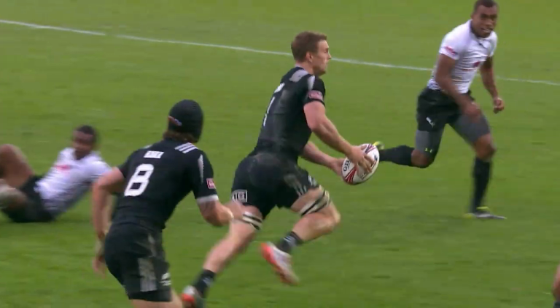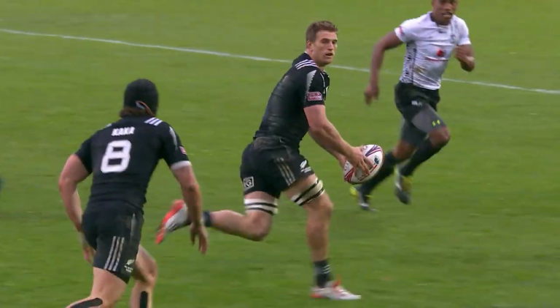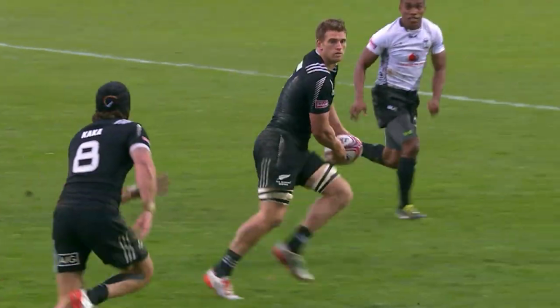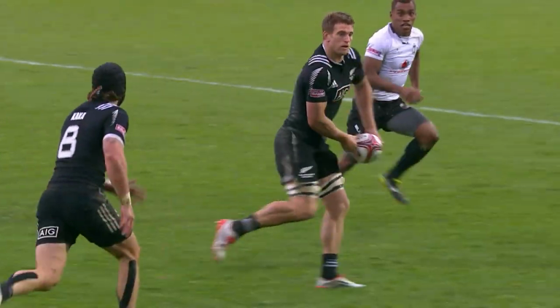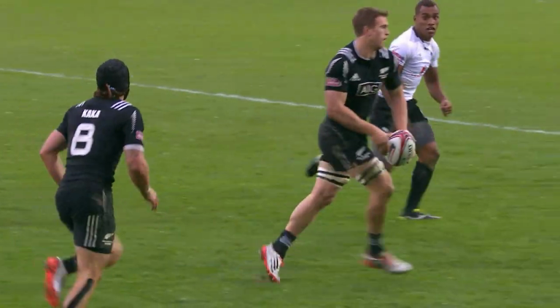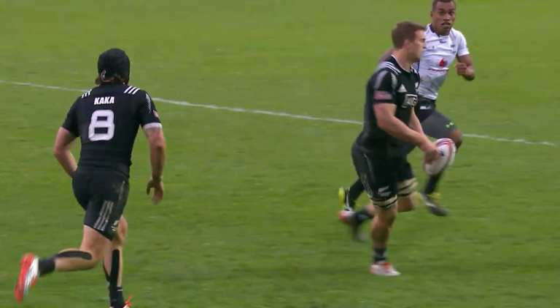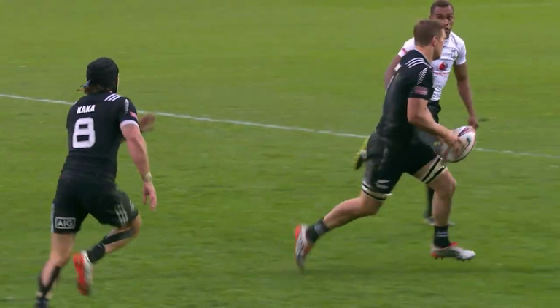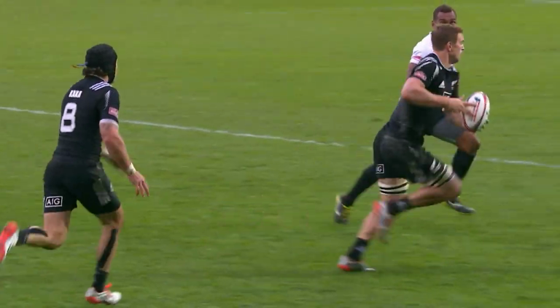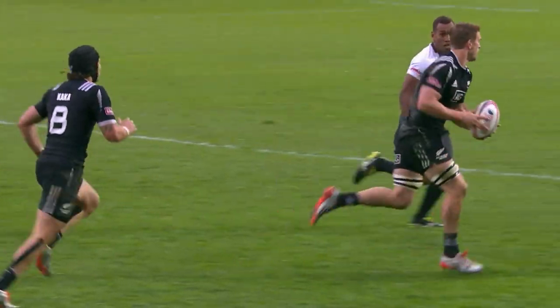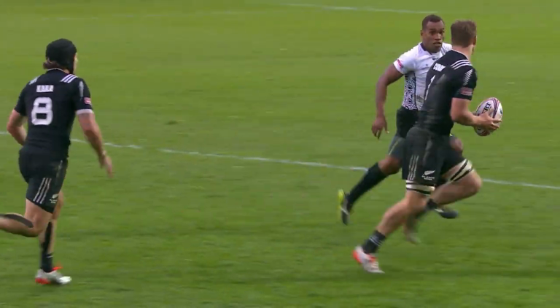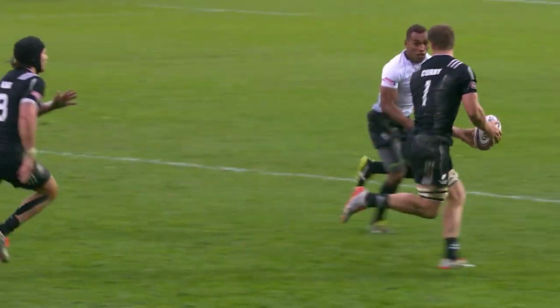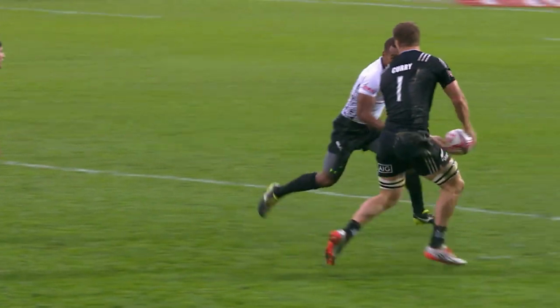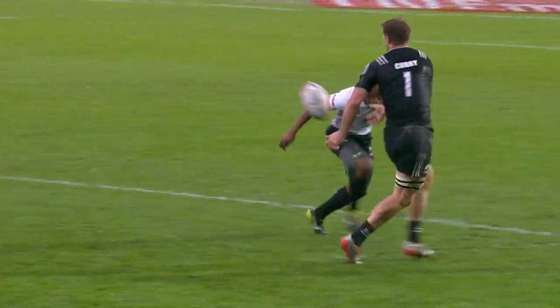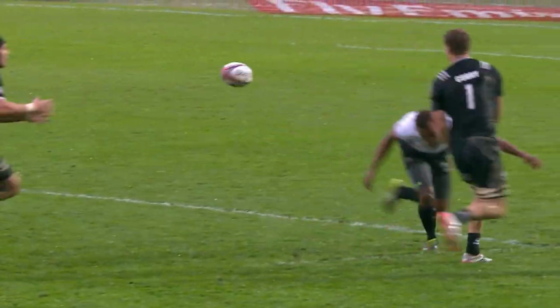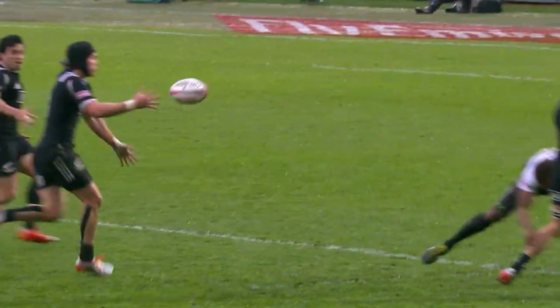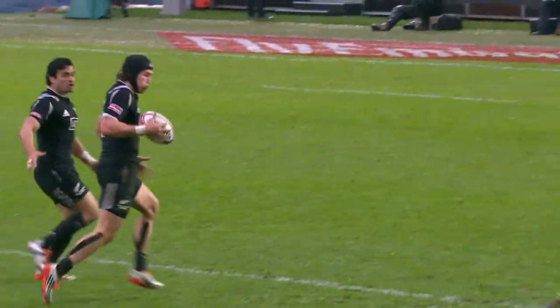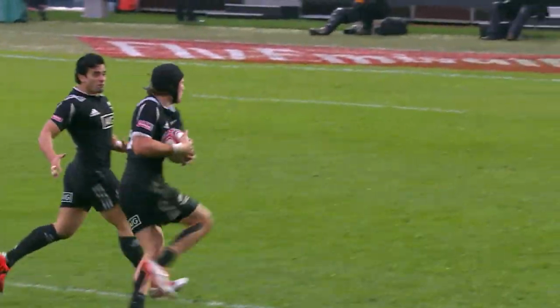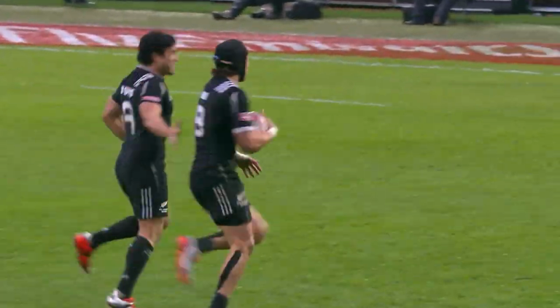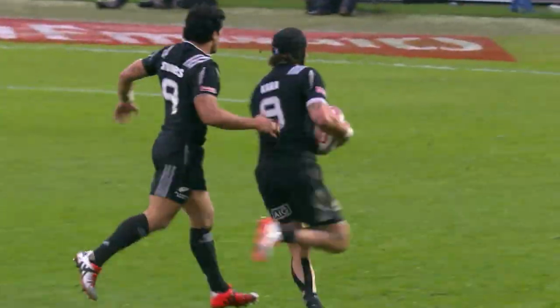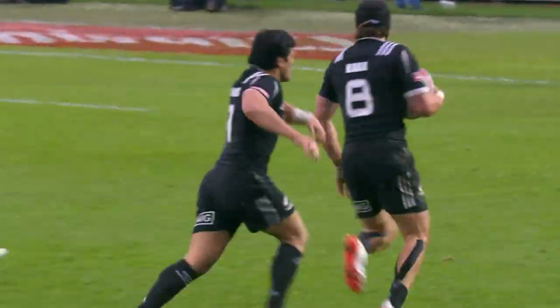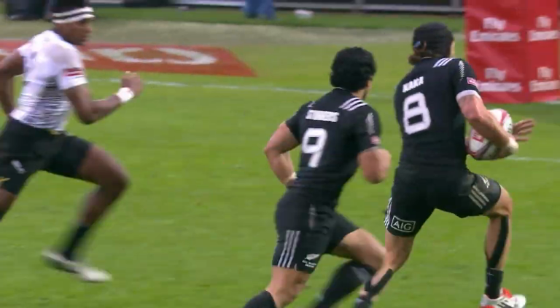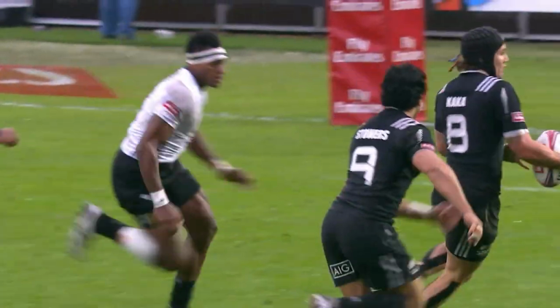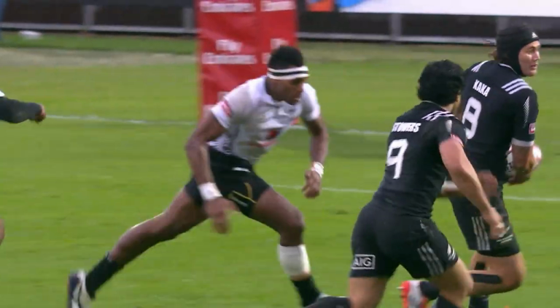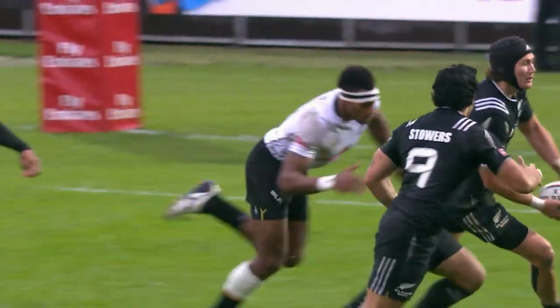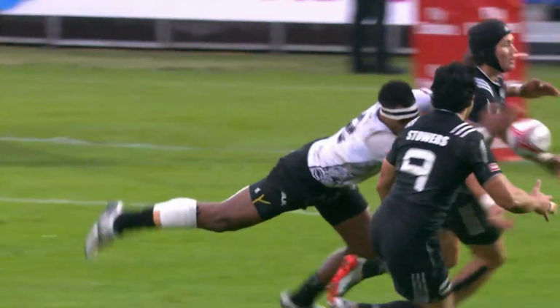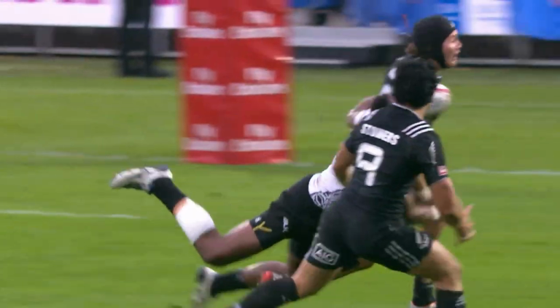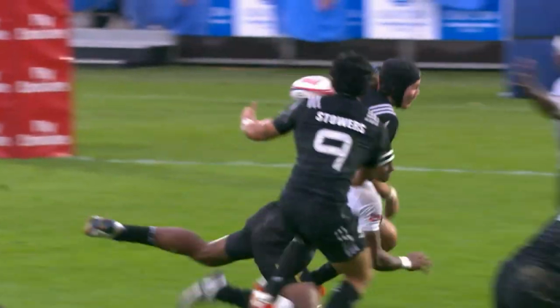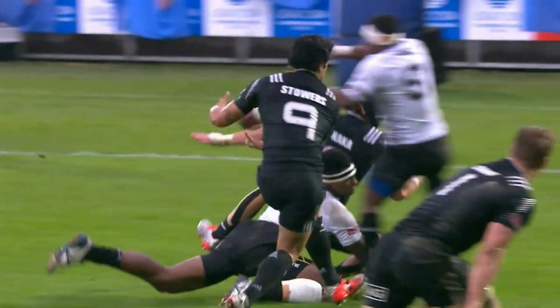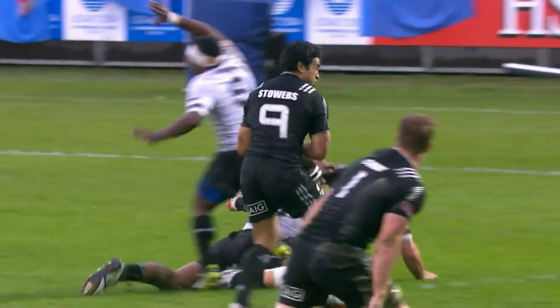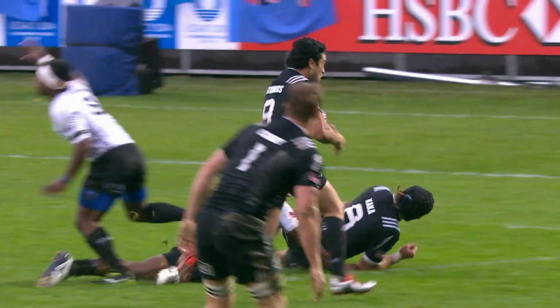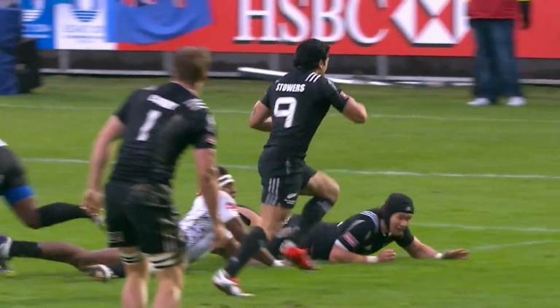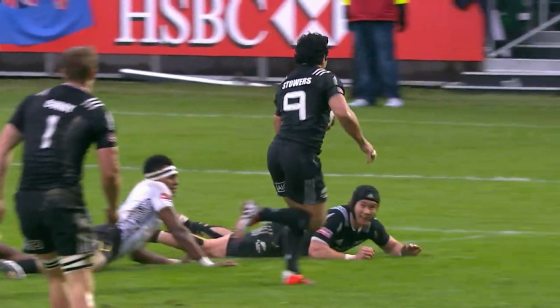Watch this little bit of interplay from Scott Curry and Gillies Kaka. I like the little nuance — look at Gillies Kaka taking two defenders, then the nice offload out the back door.